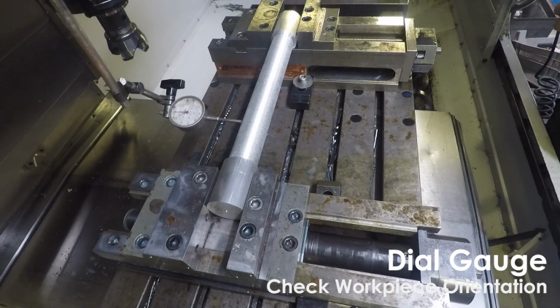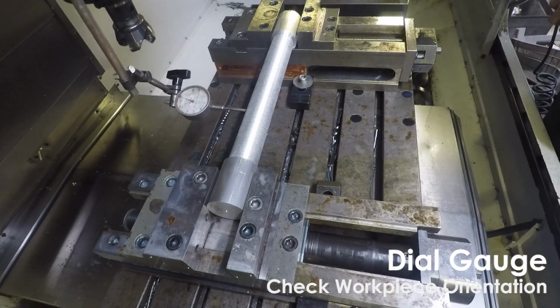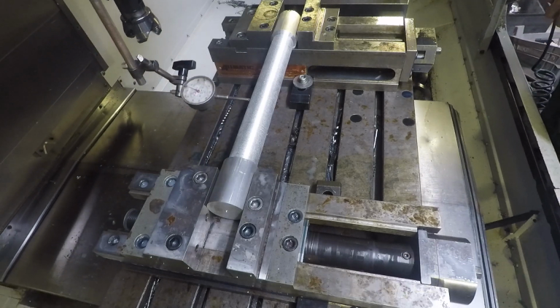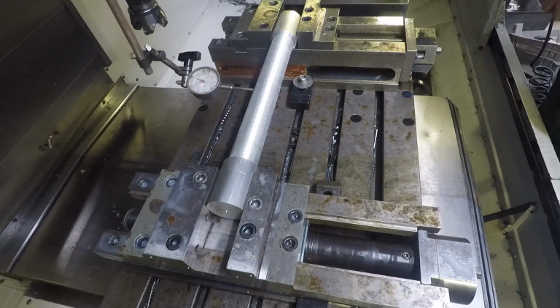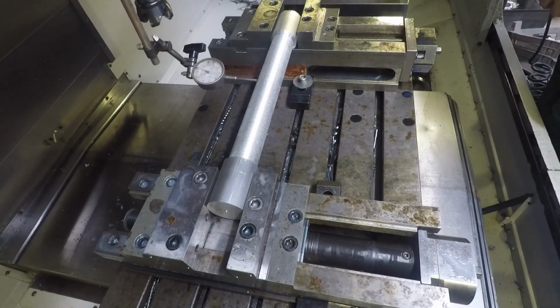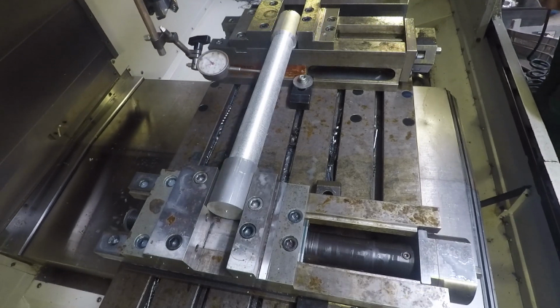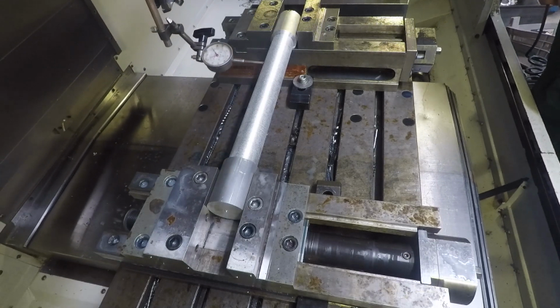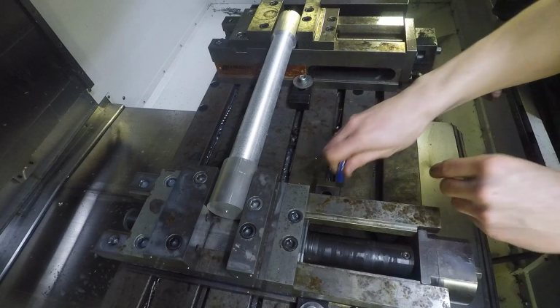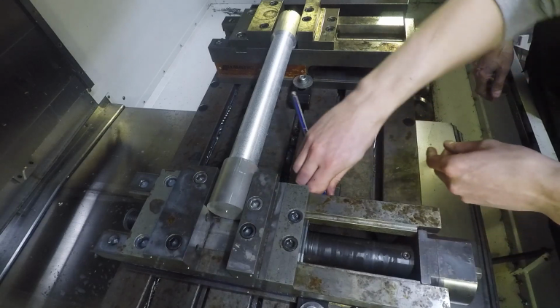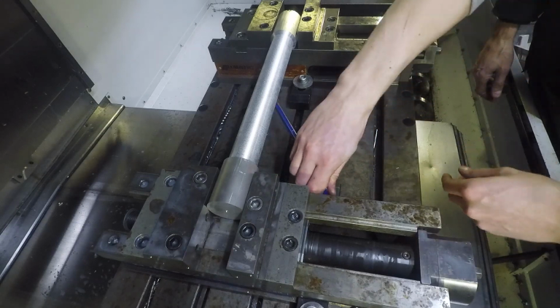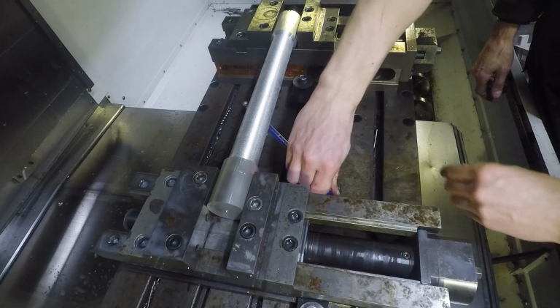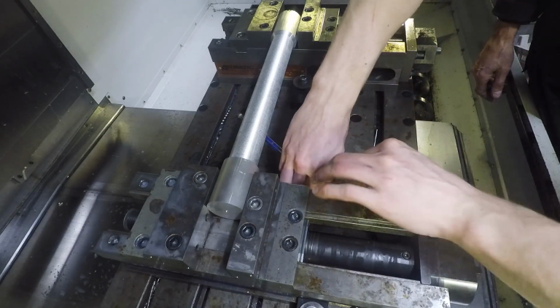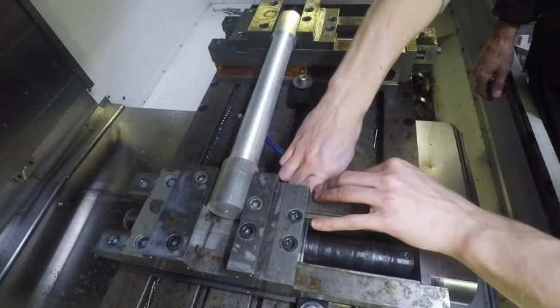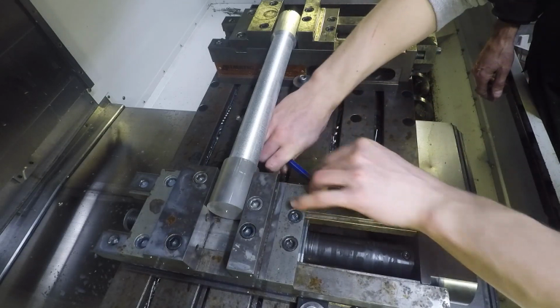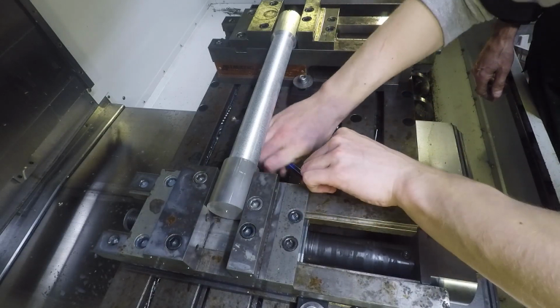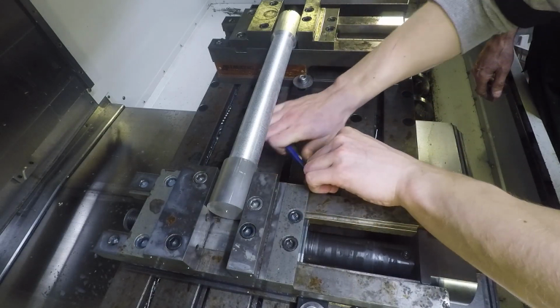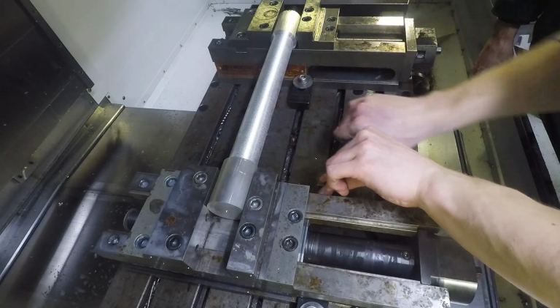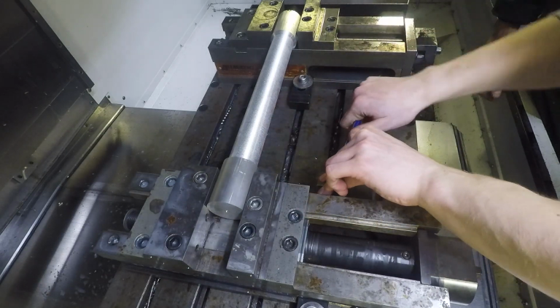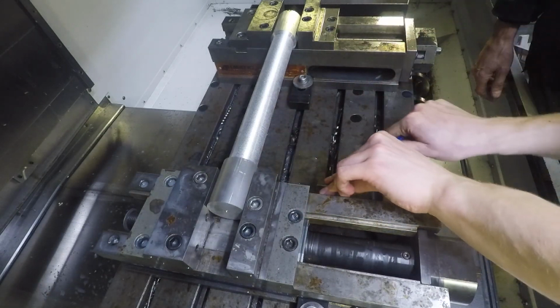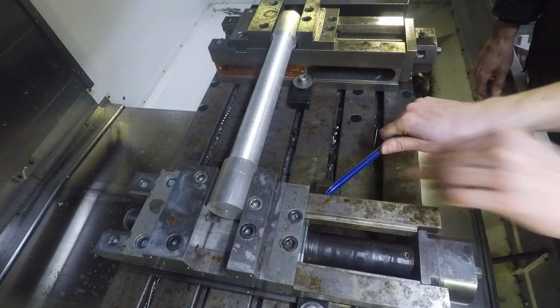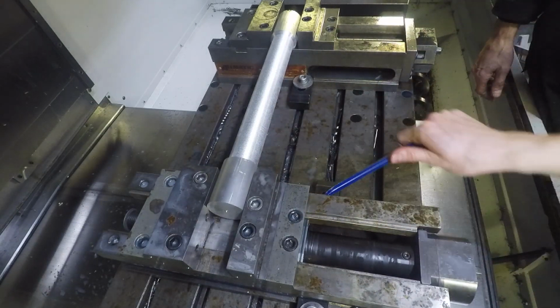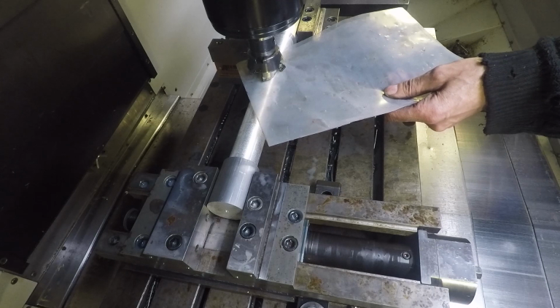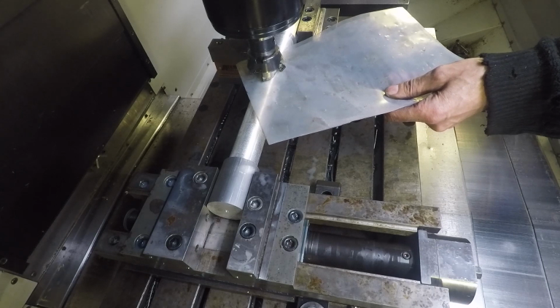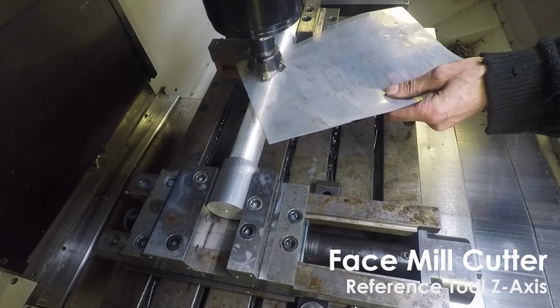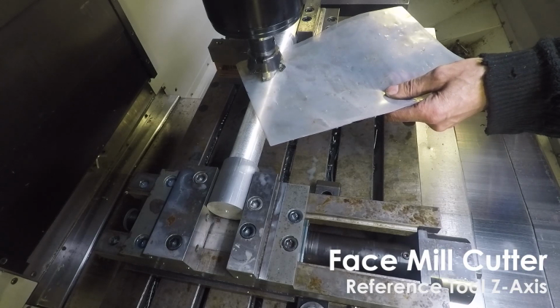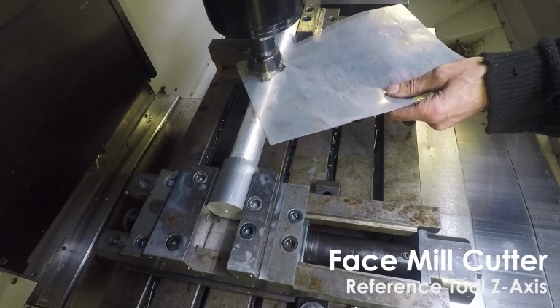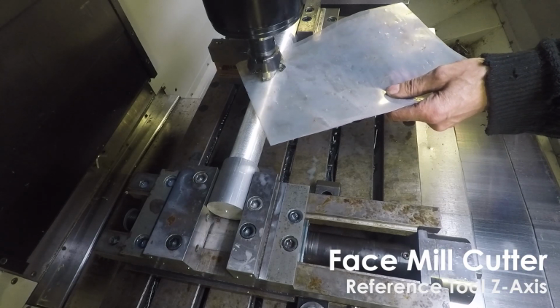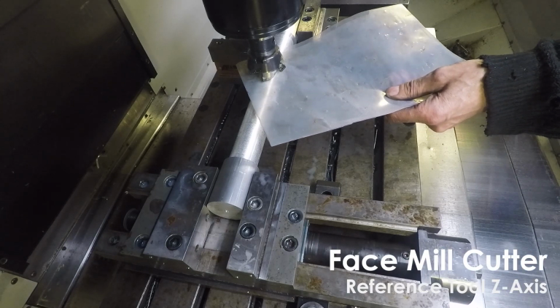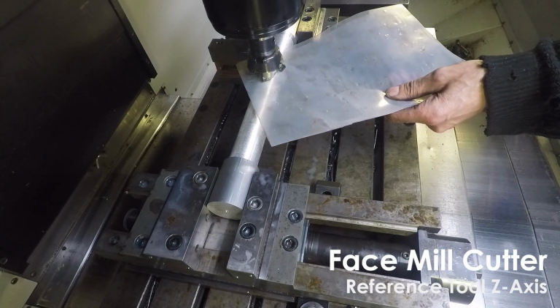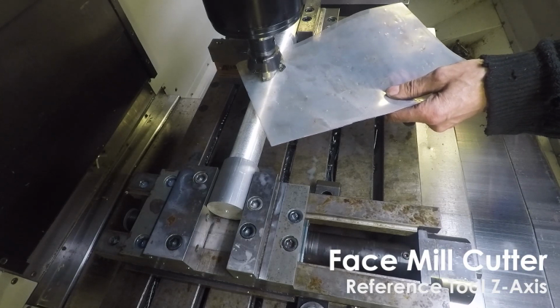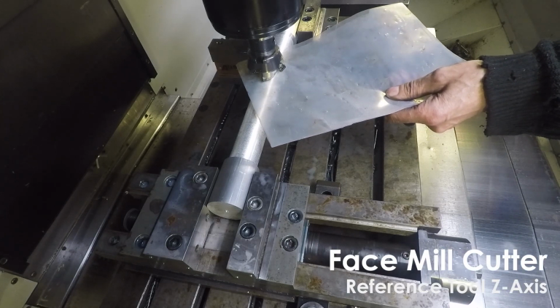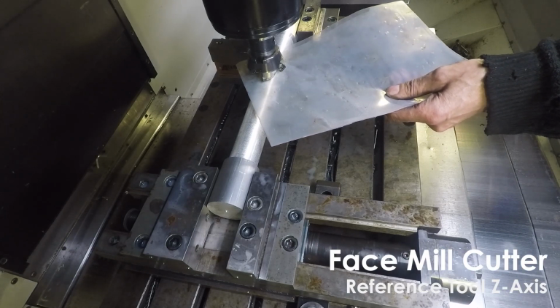For the desired shape I had to clamp the part down two times. The pattern is mirrored onto both sides. Programming was done in Fusion 360 and I am using a Haas CNC mill.